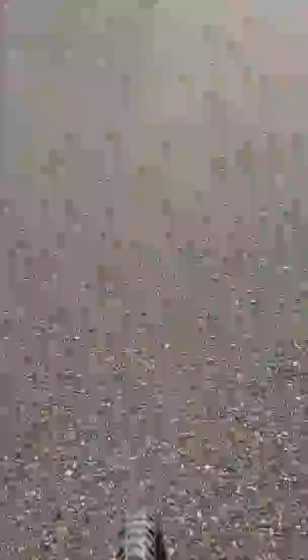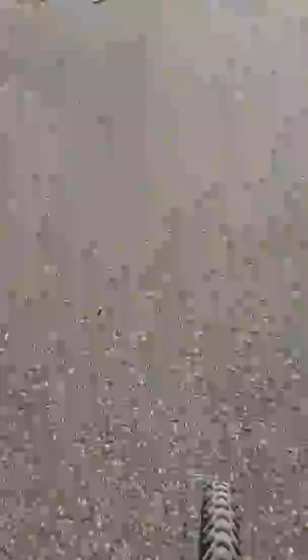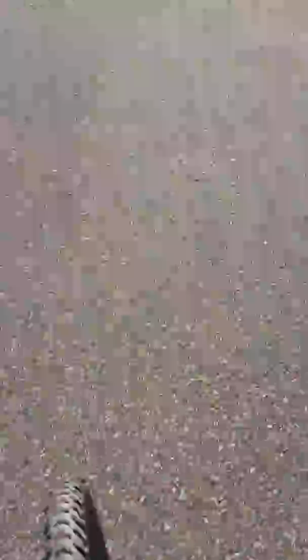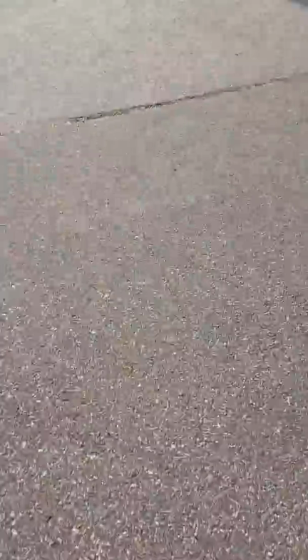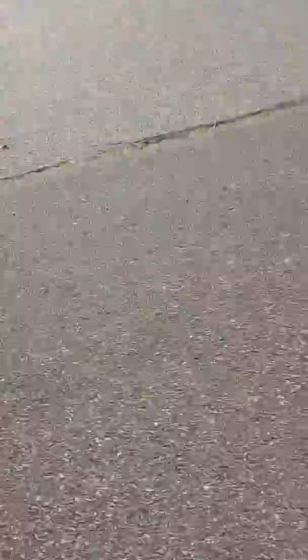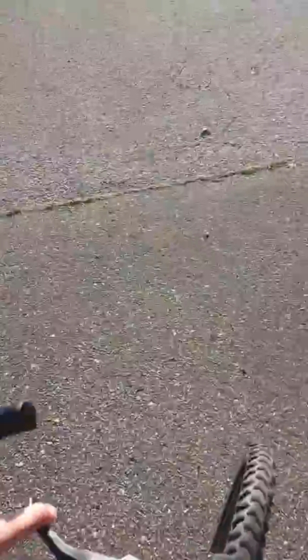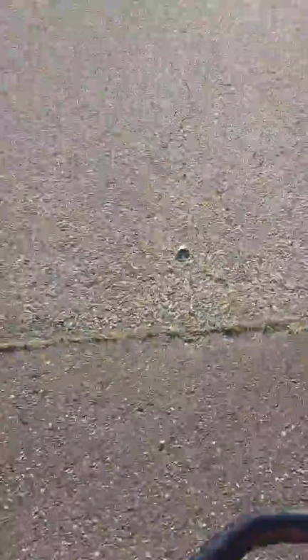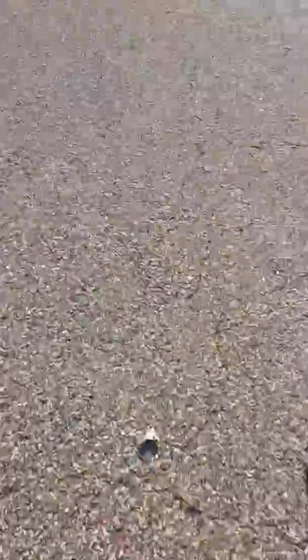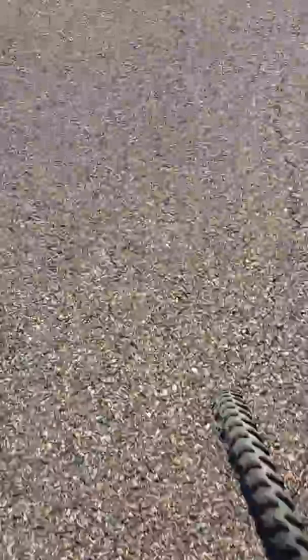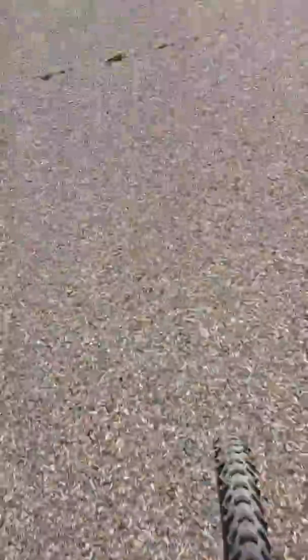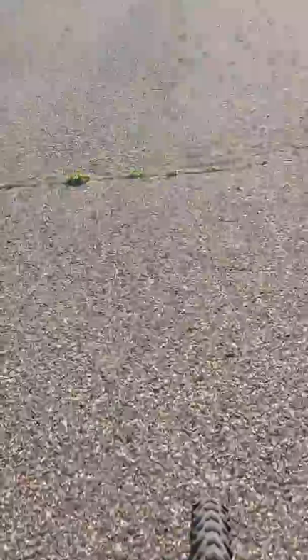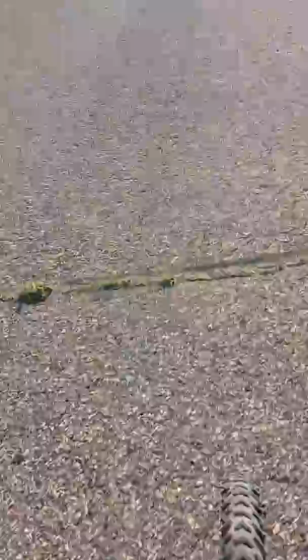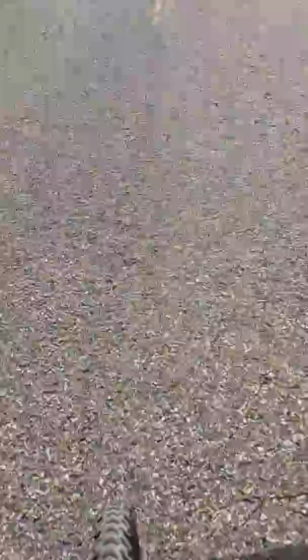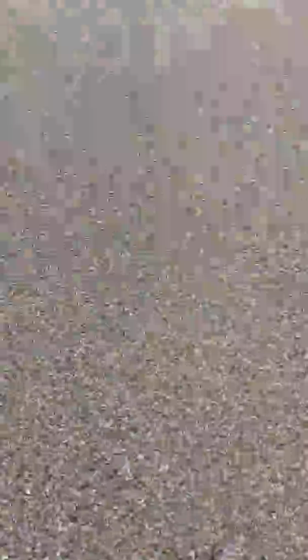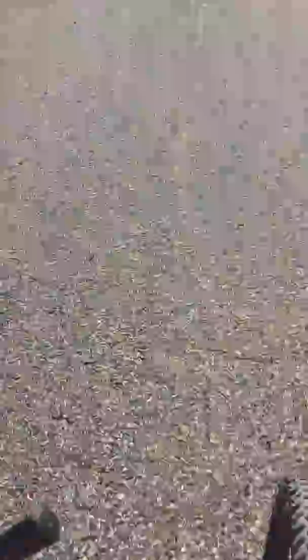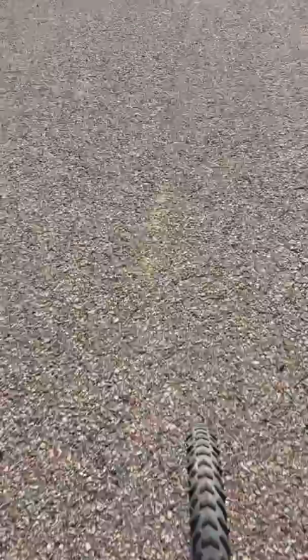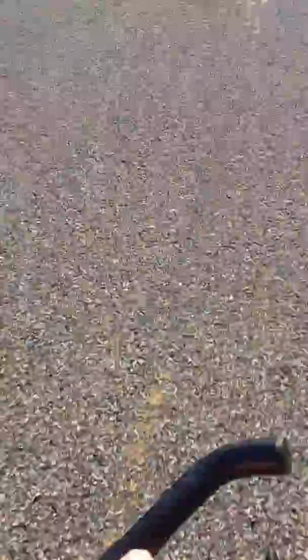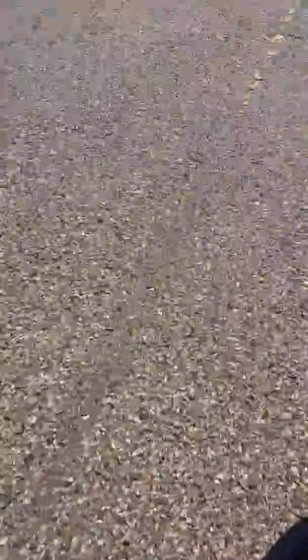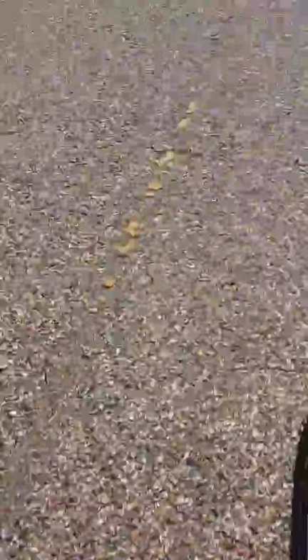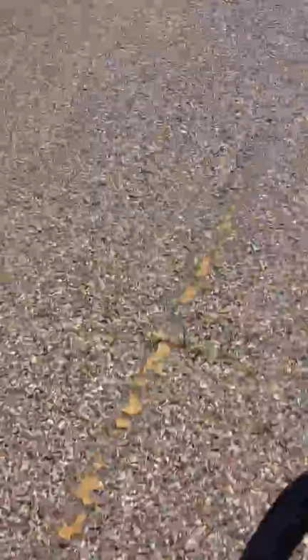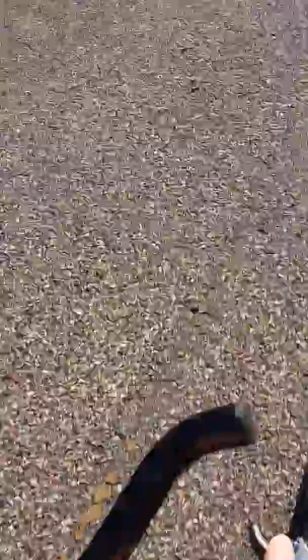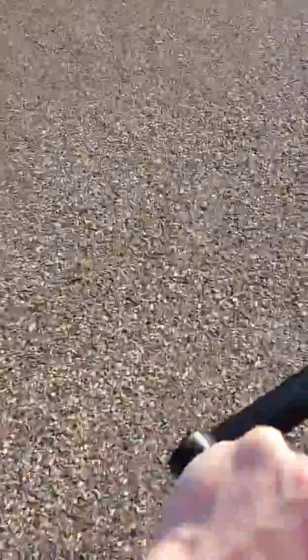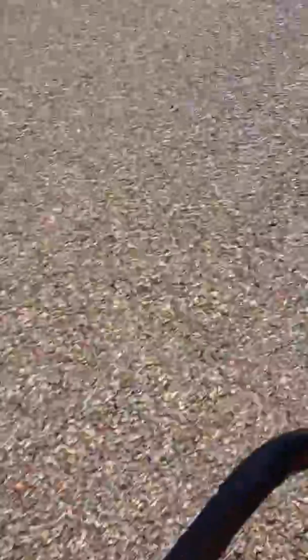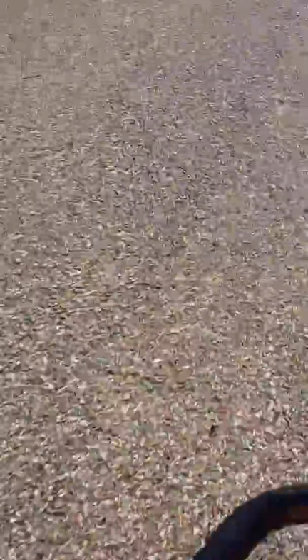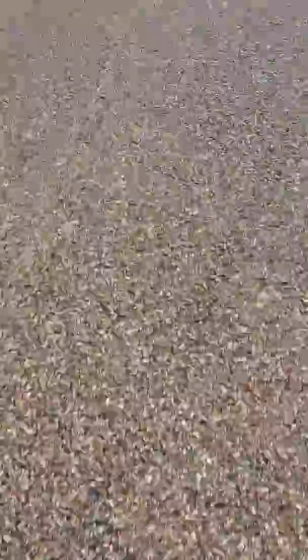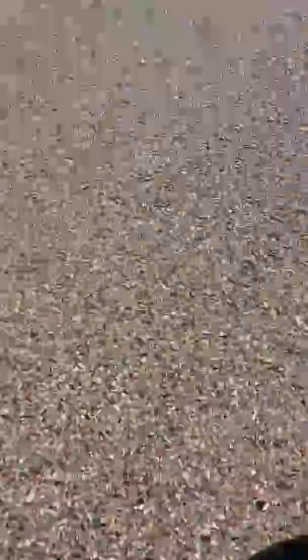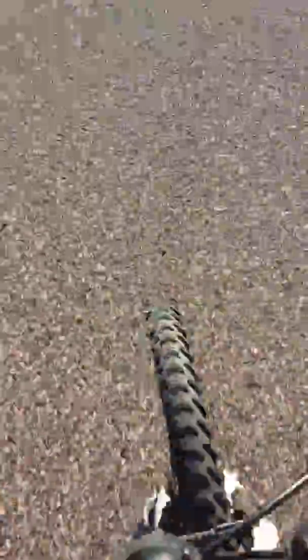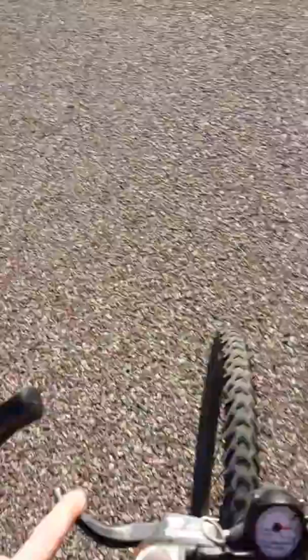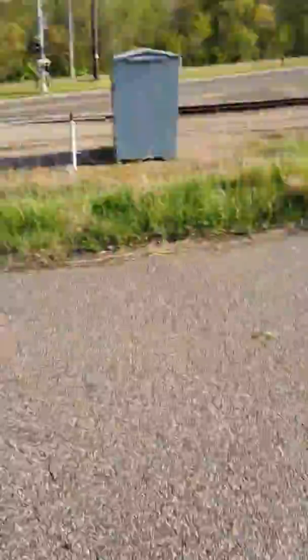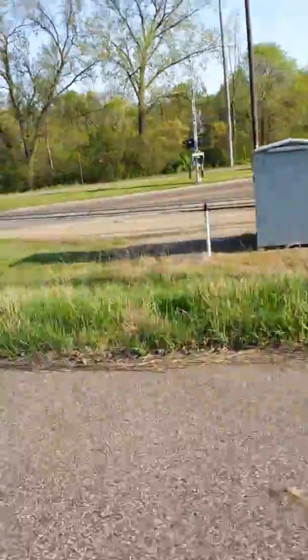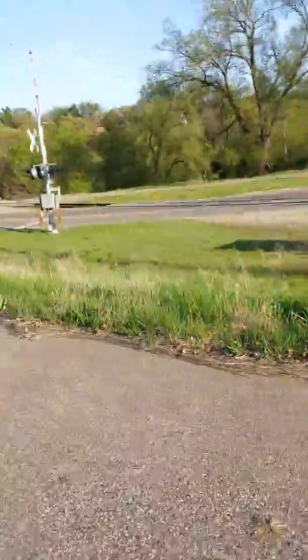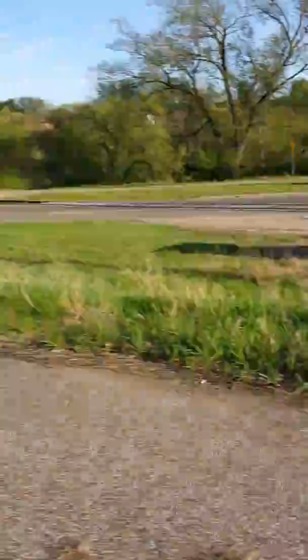If you come up here, this is where the old road used to be, and you can actually see the pavement markings. This used to be where the center line was, and there's the current crossing.